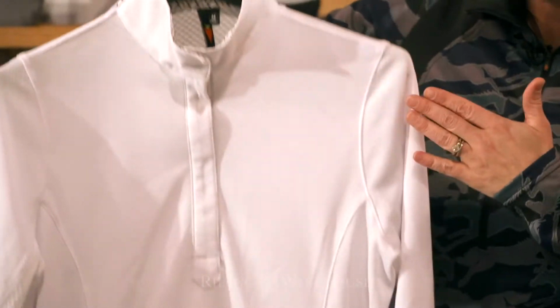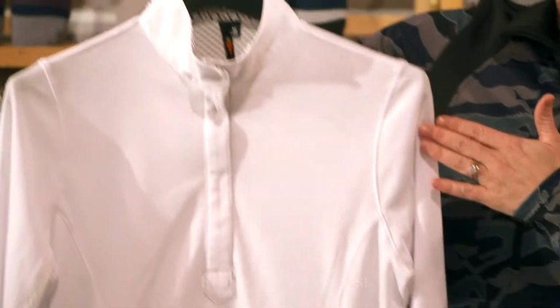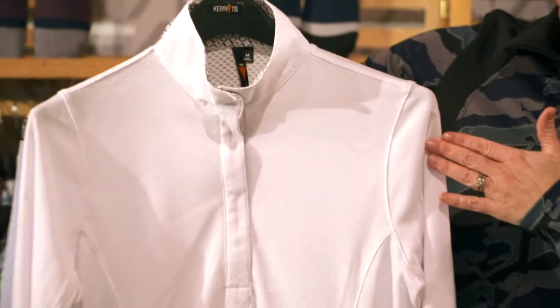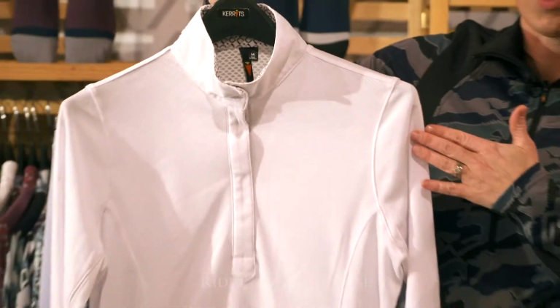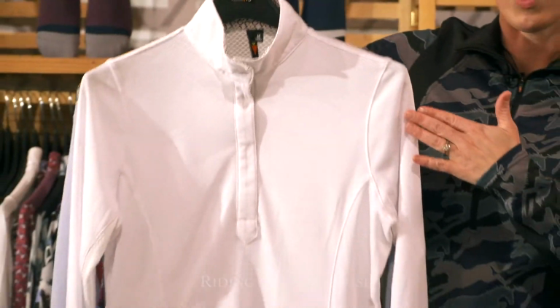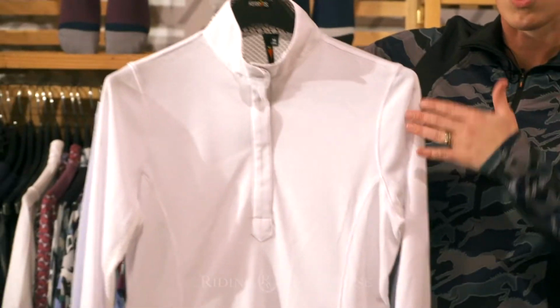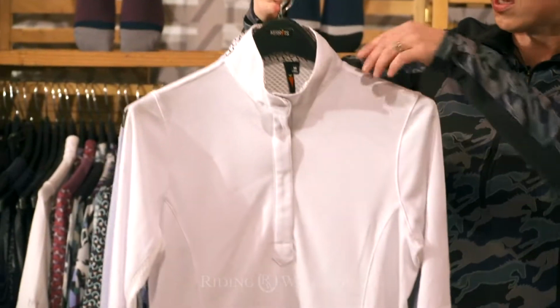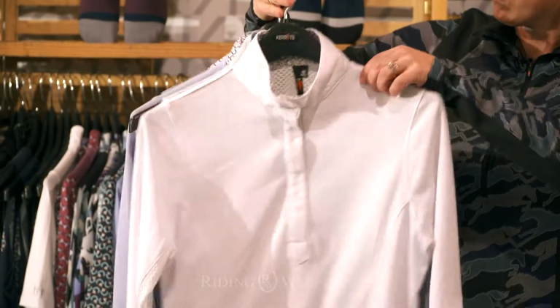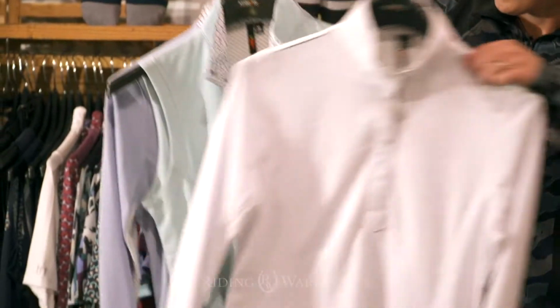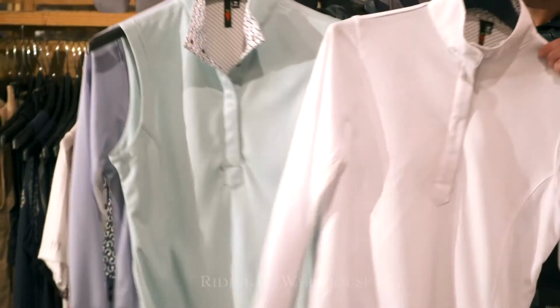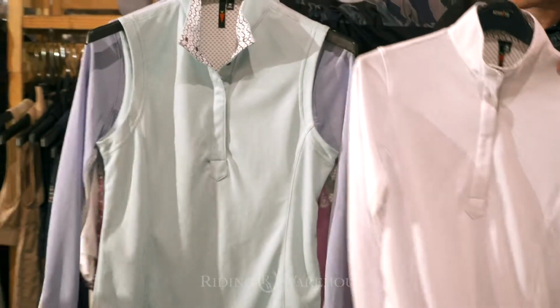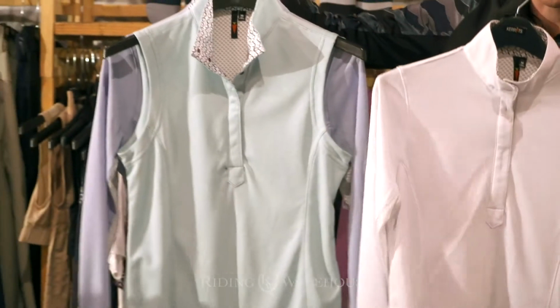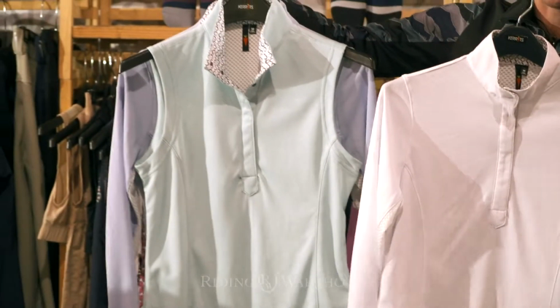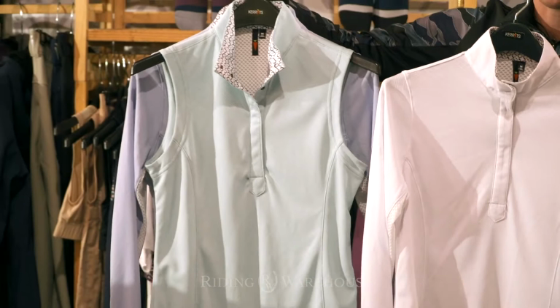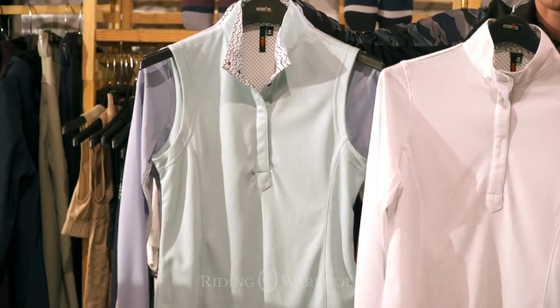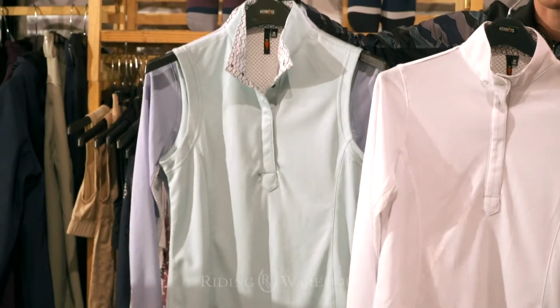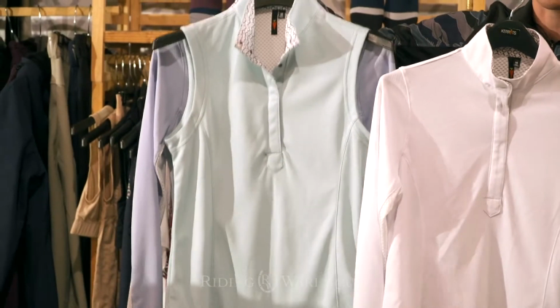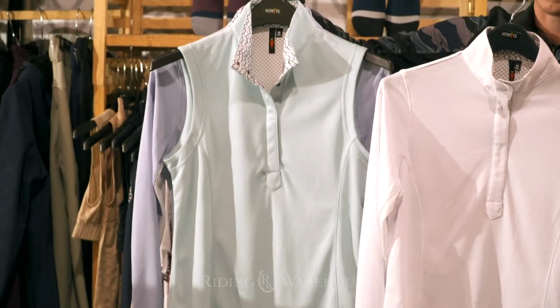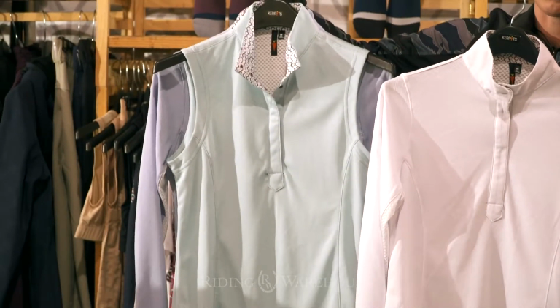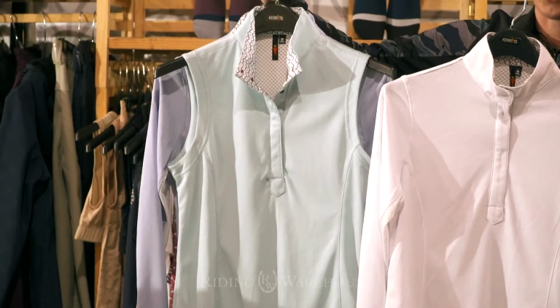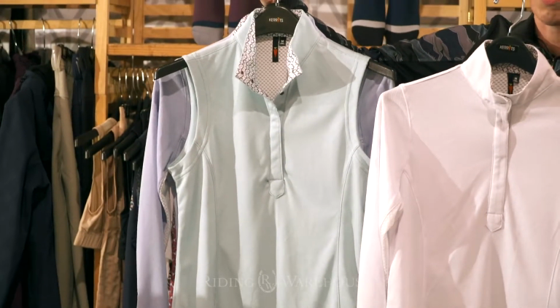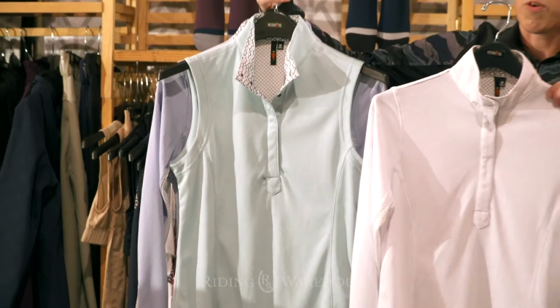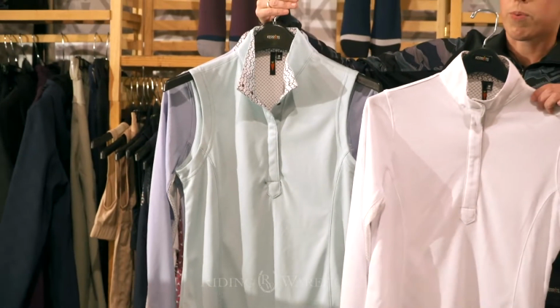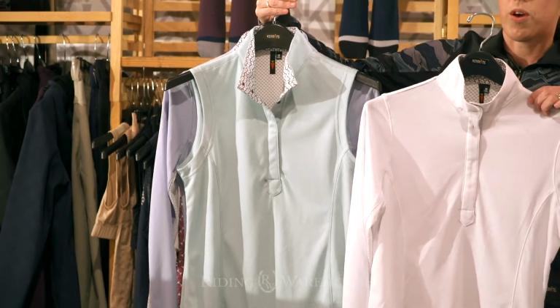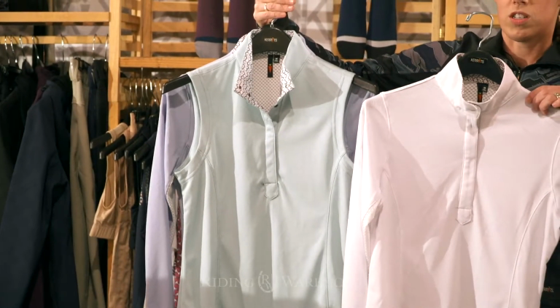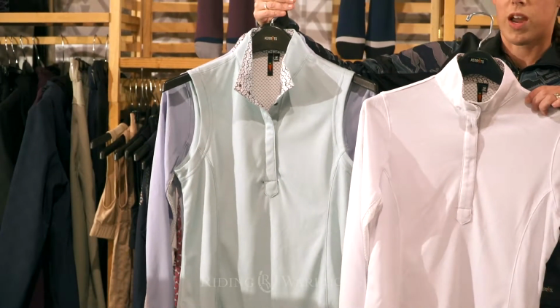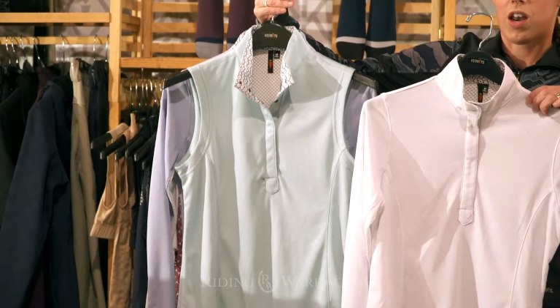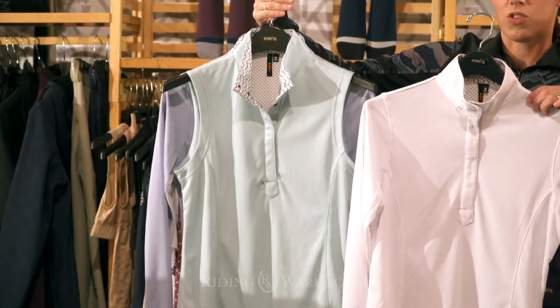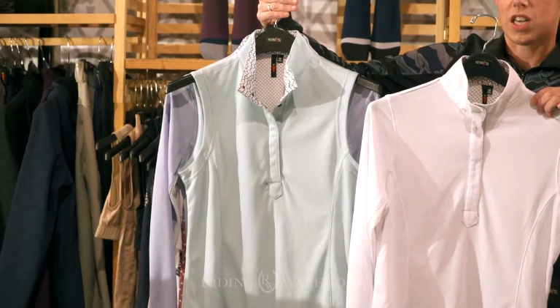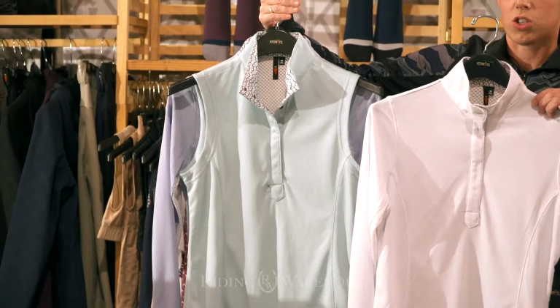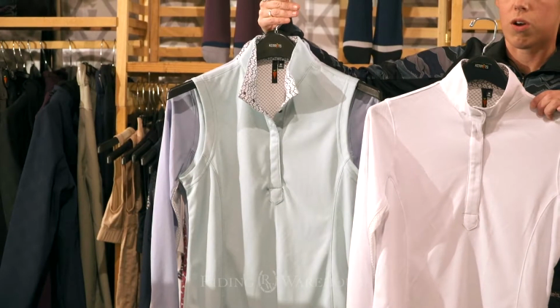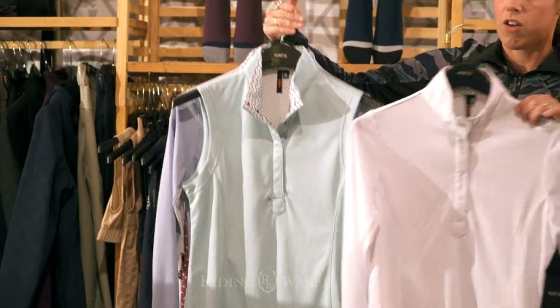It's going to be available in long sleeve and then also a sleeveless option, which is a really nice feature for people that want to wear one after they take their show coat off.